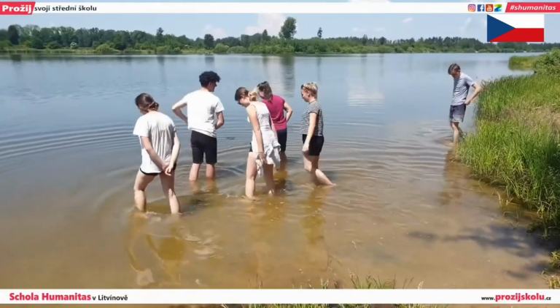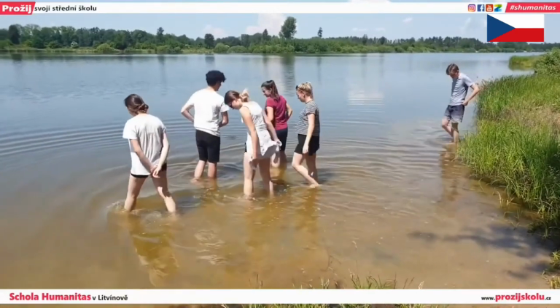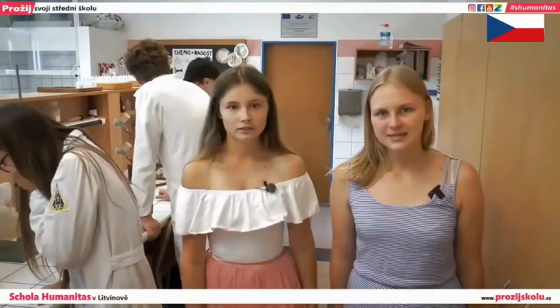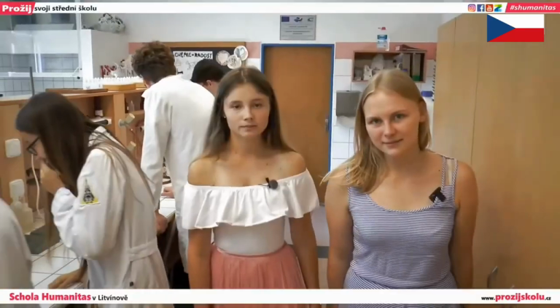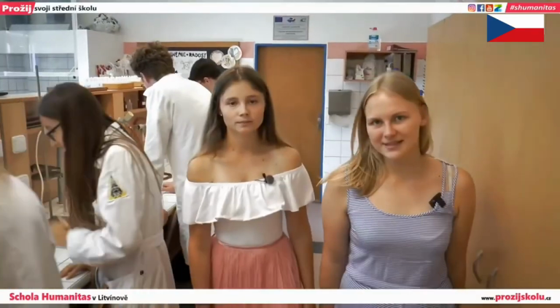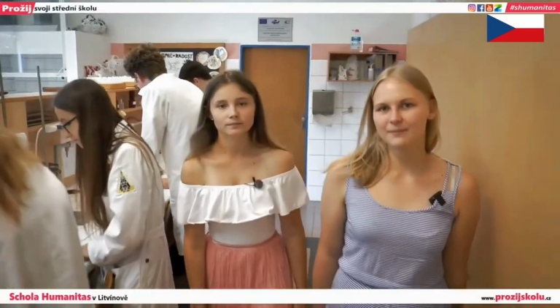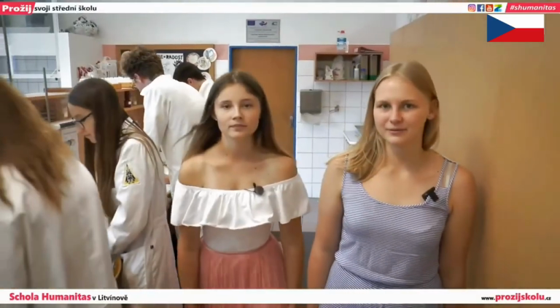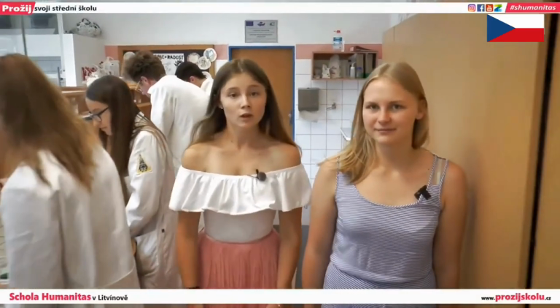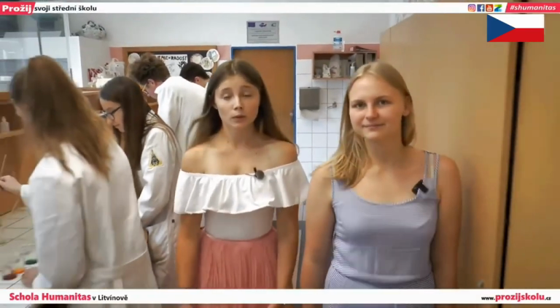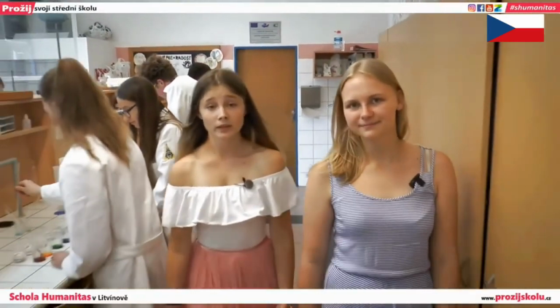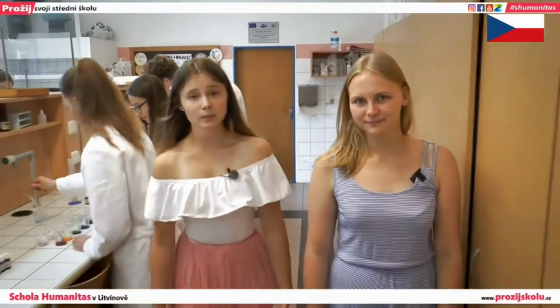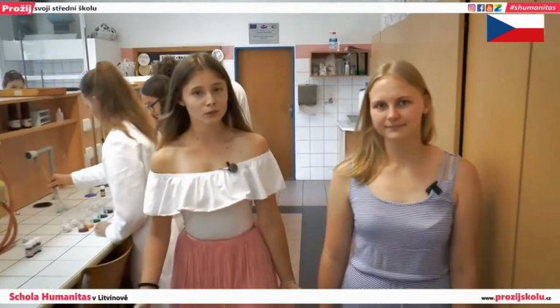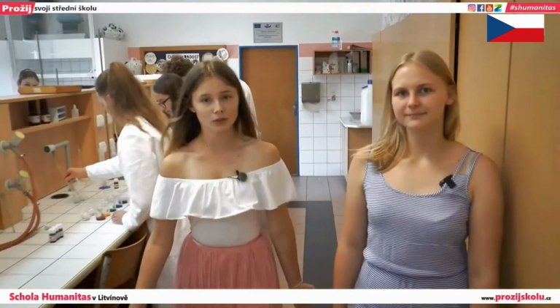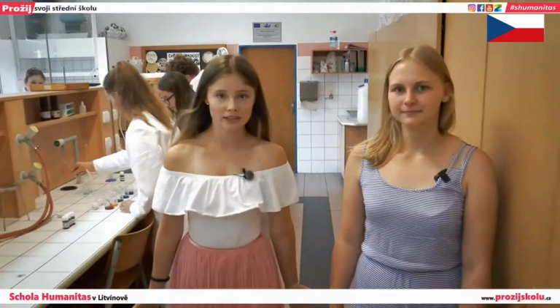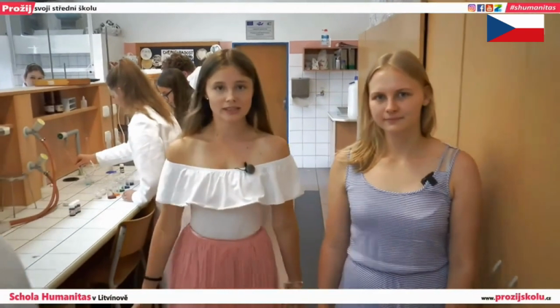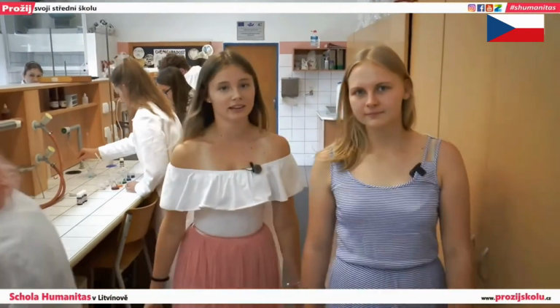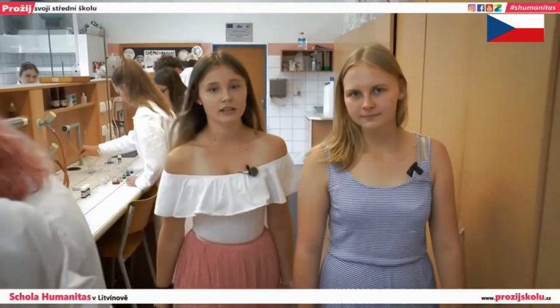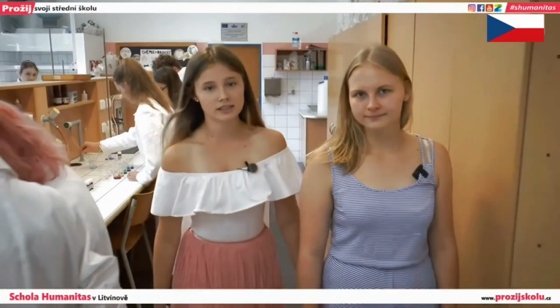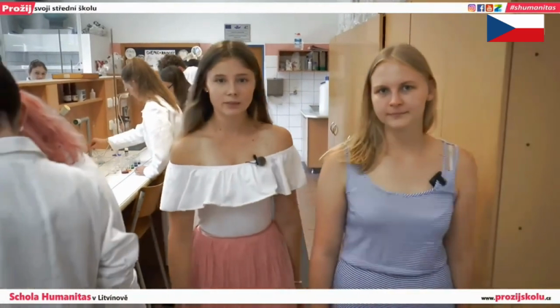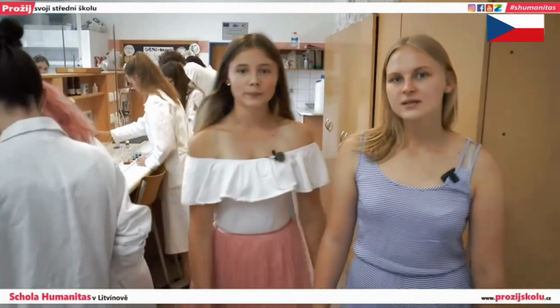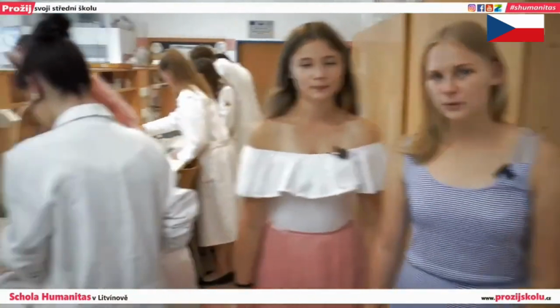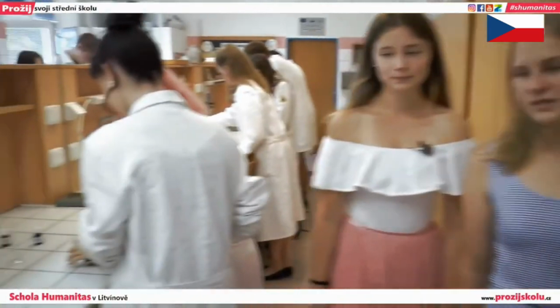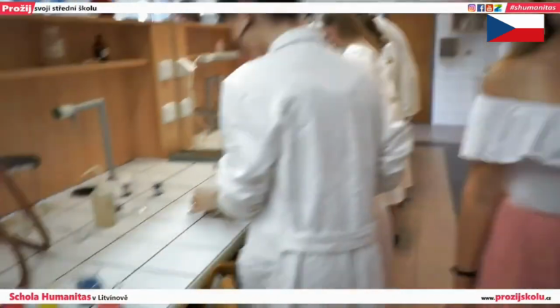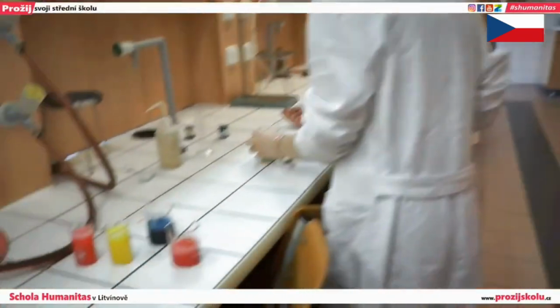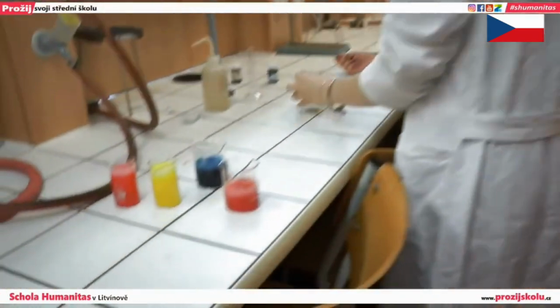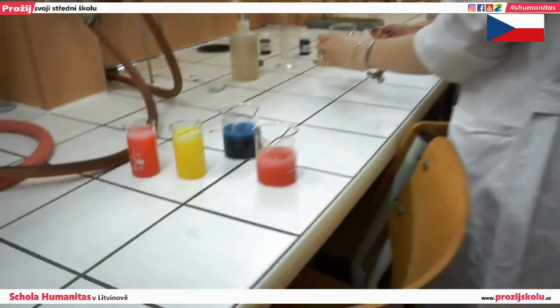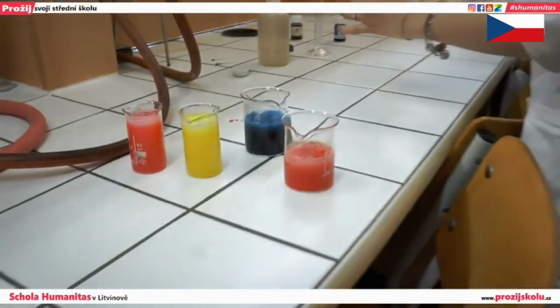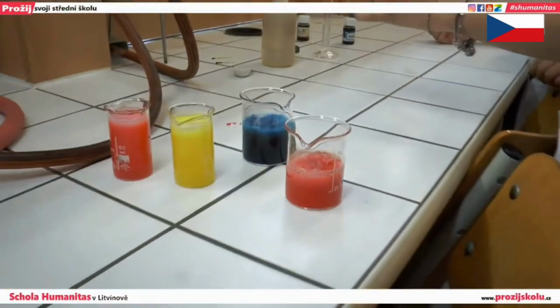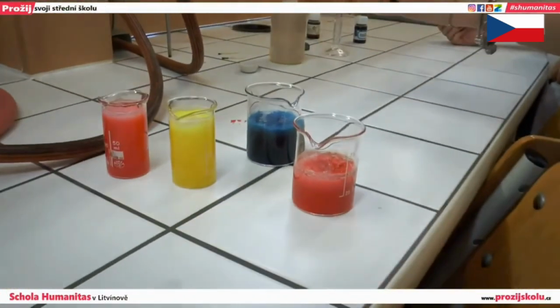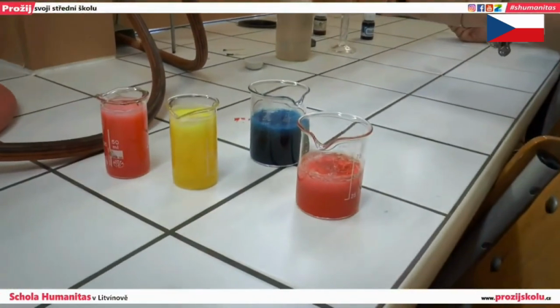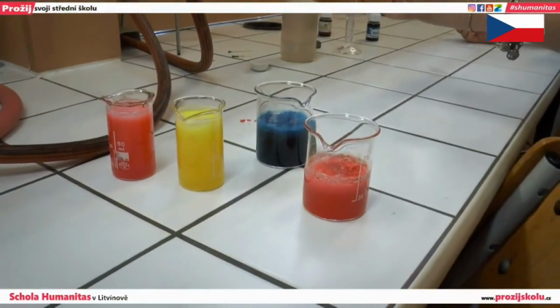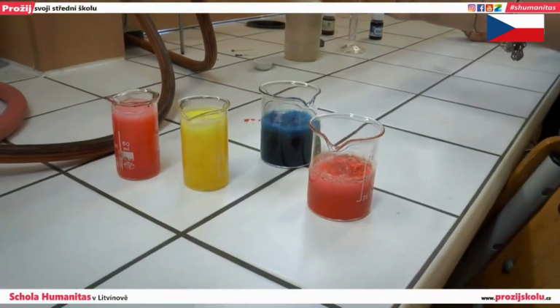We're in the chemistry lab, where there are experiments in inorganic and organic chemistry. Classmates are preparing a solution of calcium acetate and ethanol.